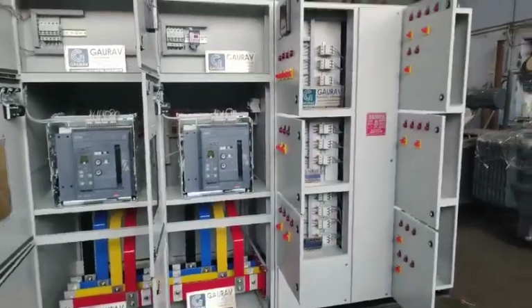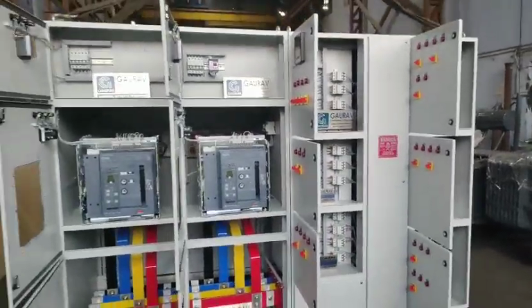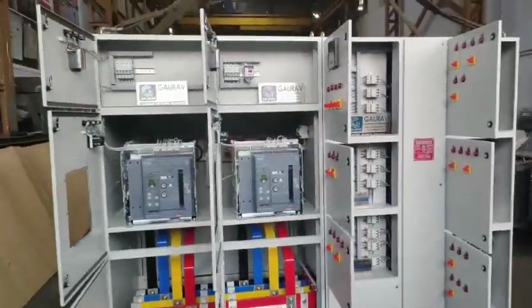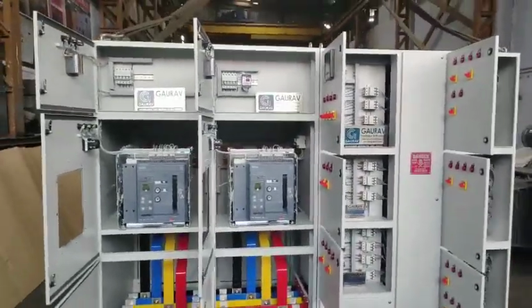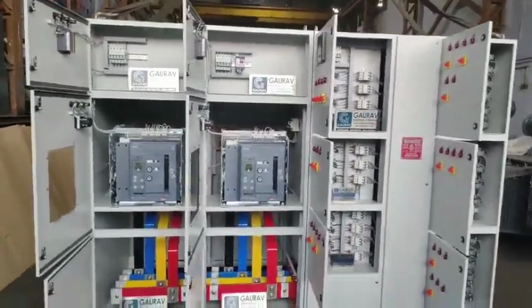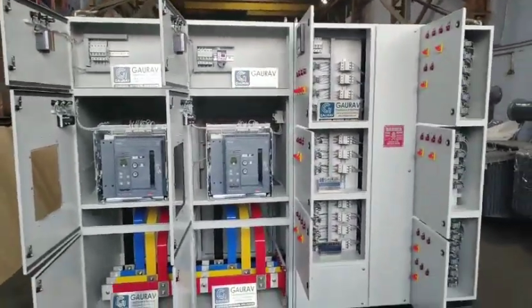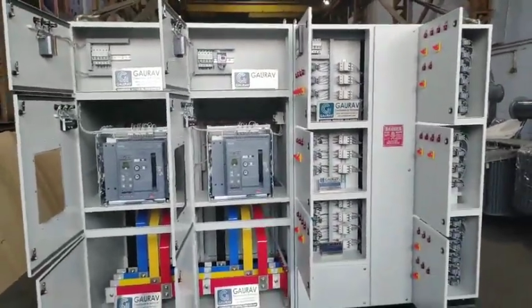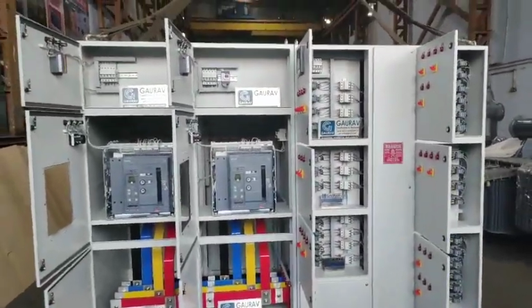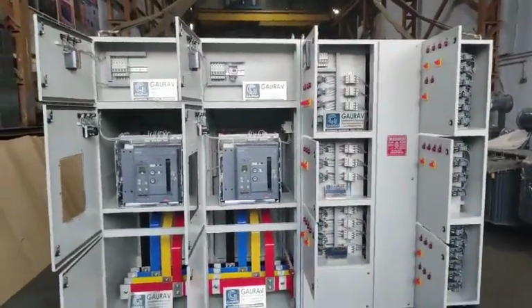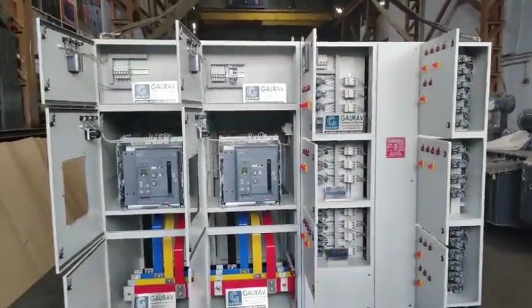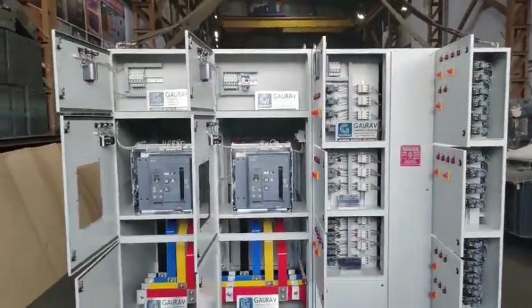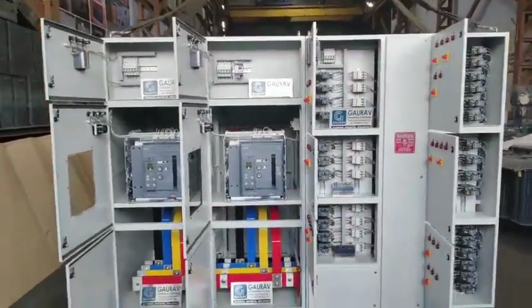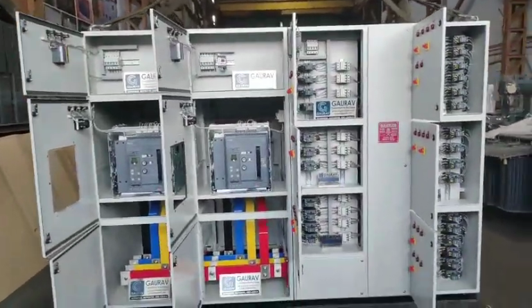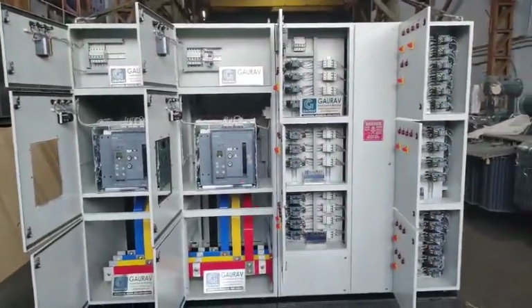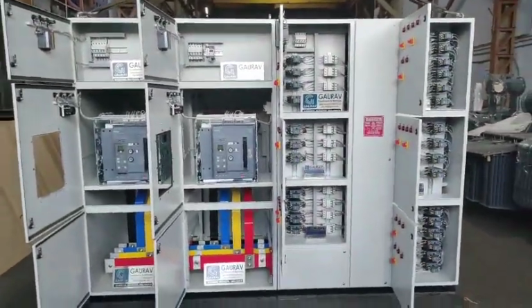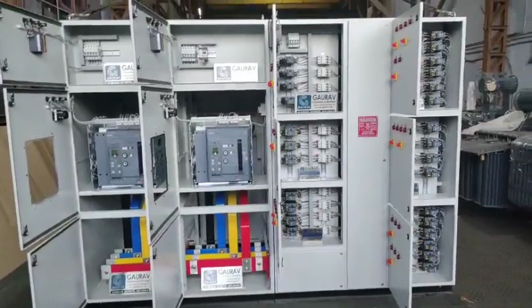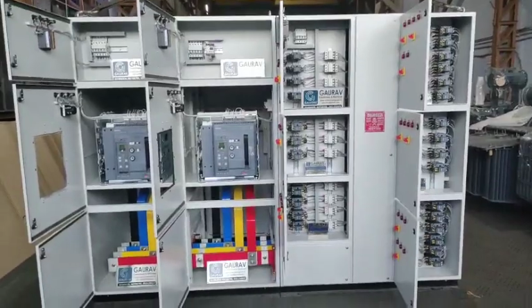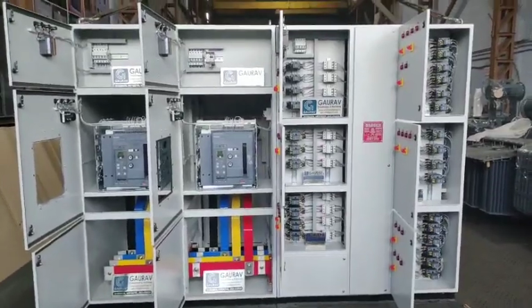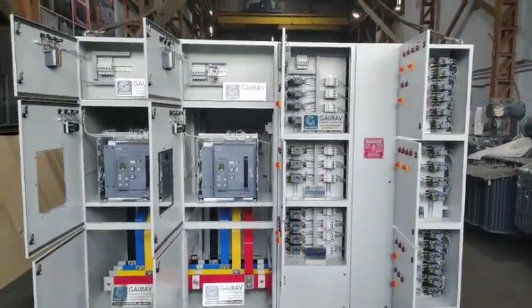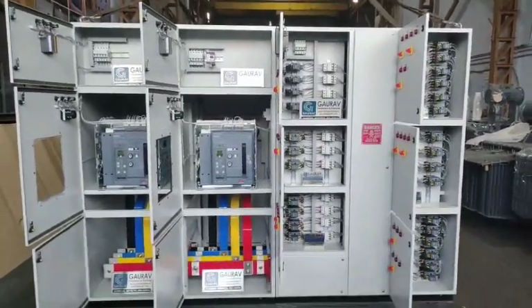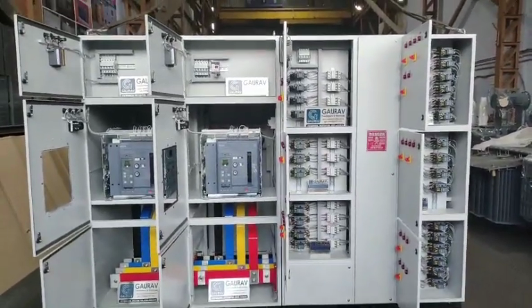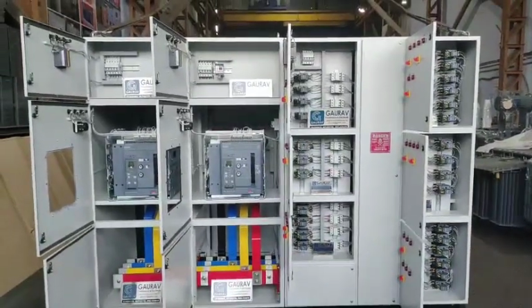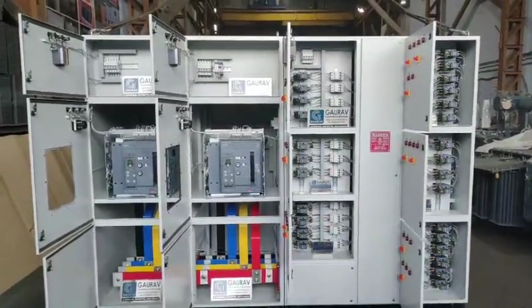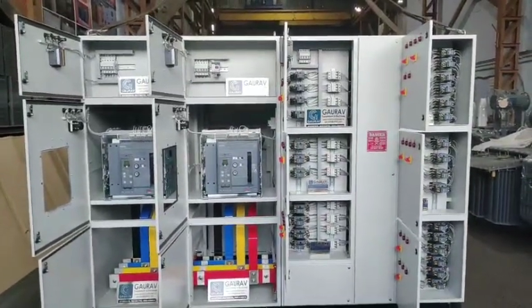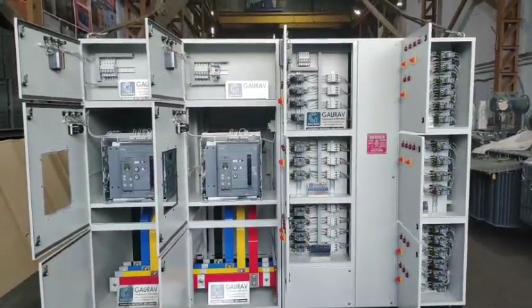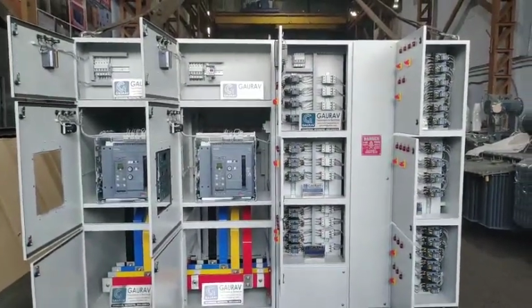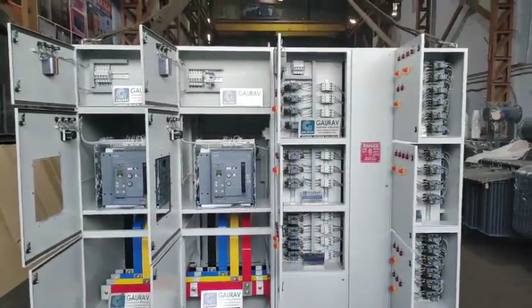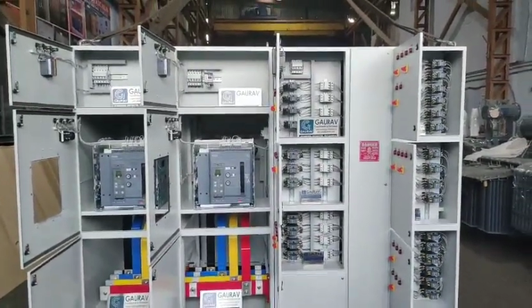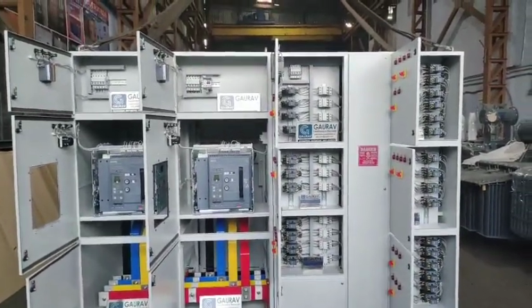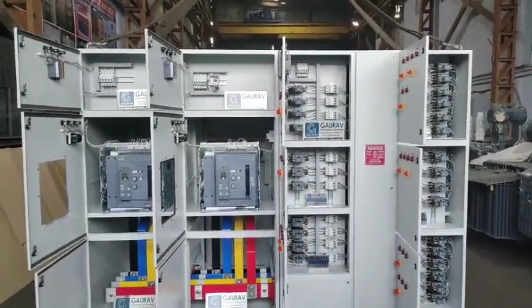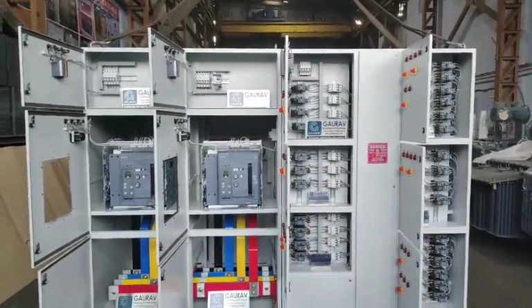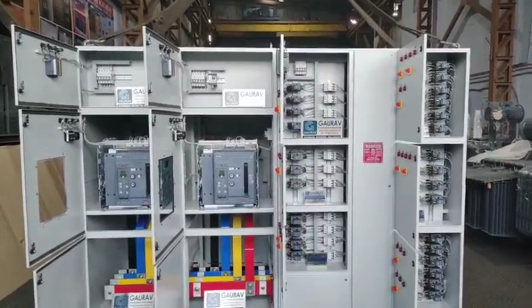Once again, you can have a look at the kind of product we have manufactured. Thank you very much from the GORF Transformers and Electricals family.